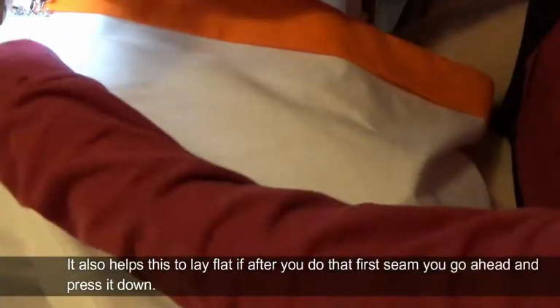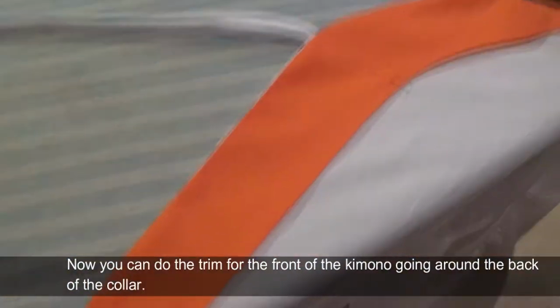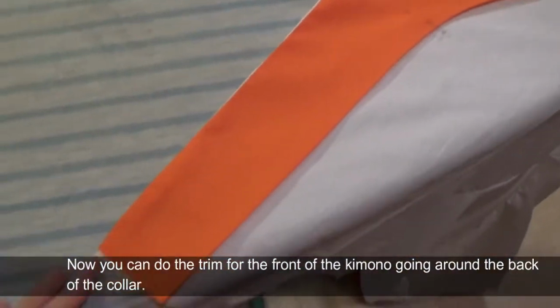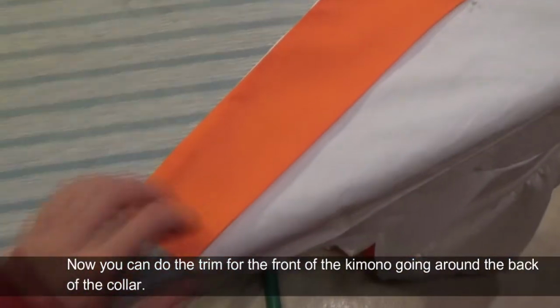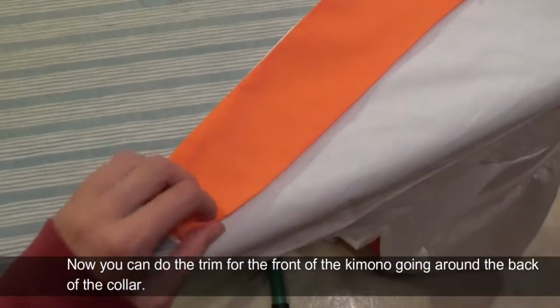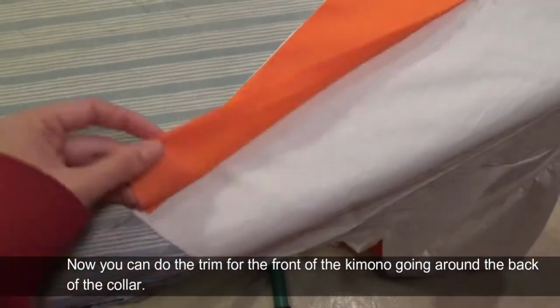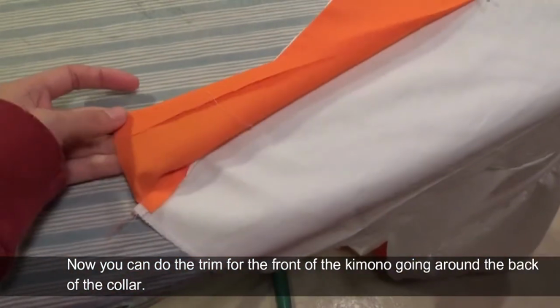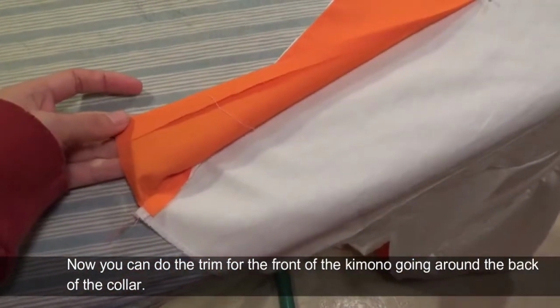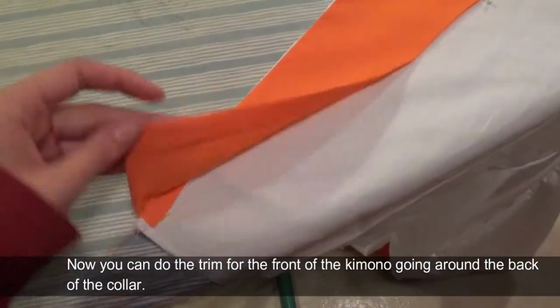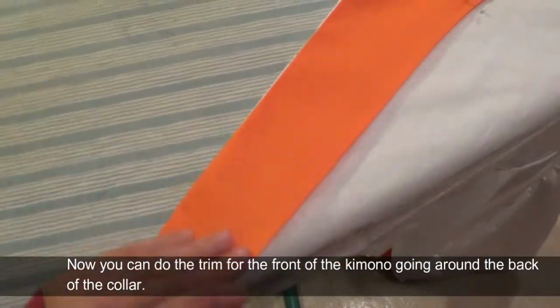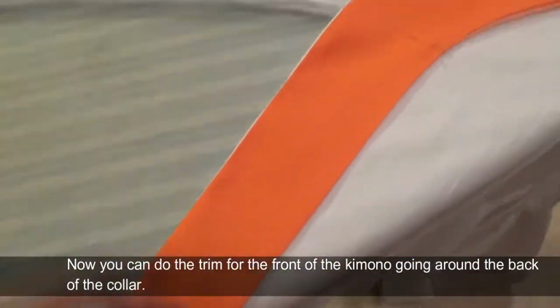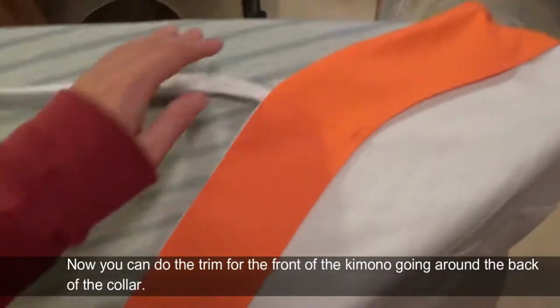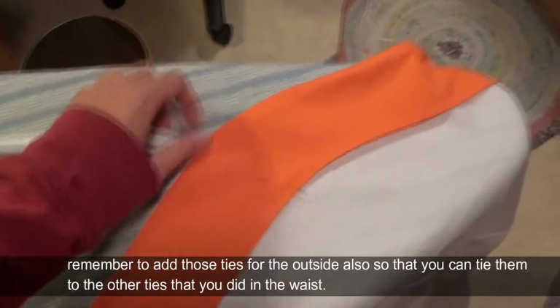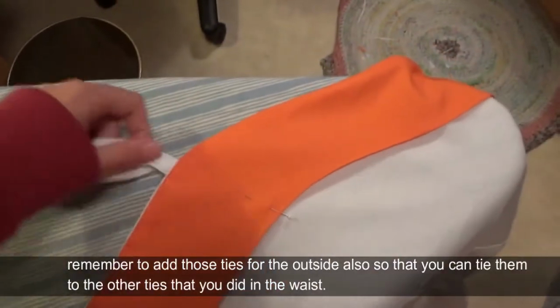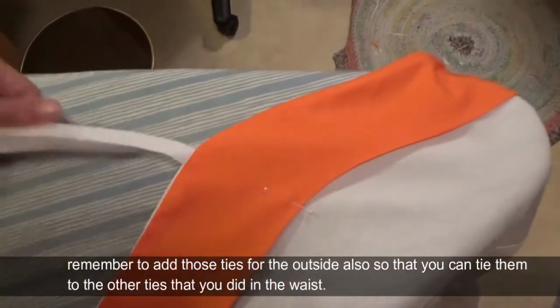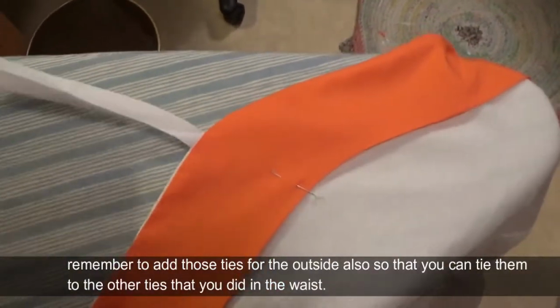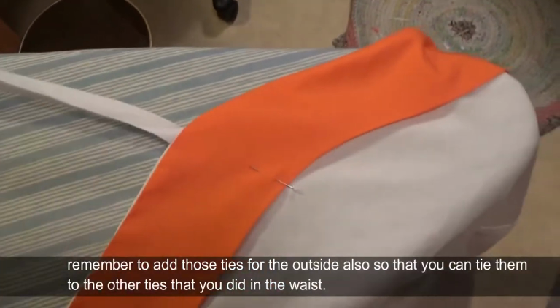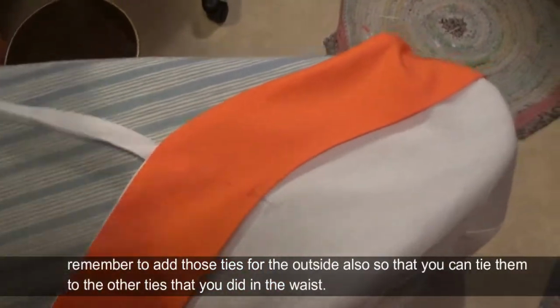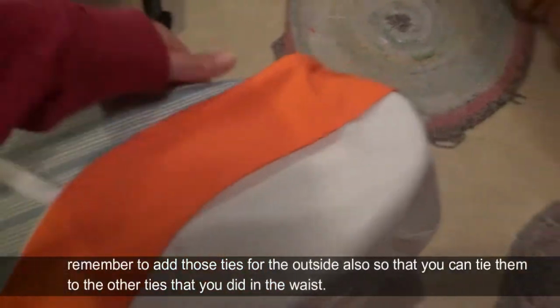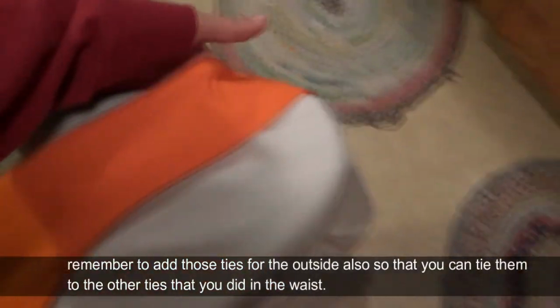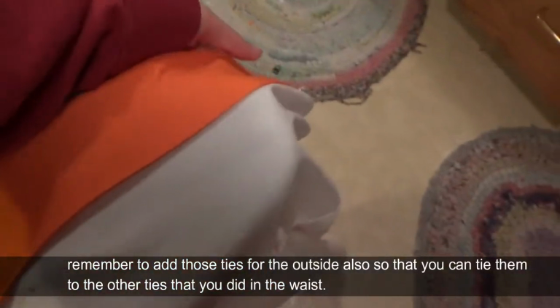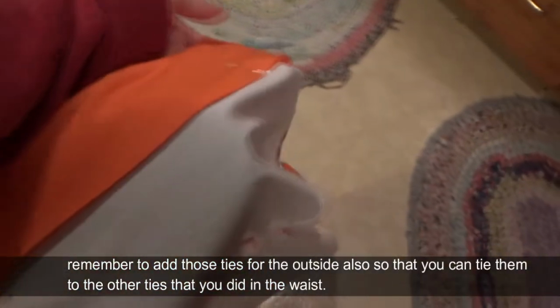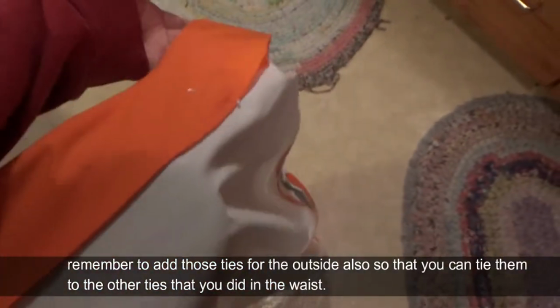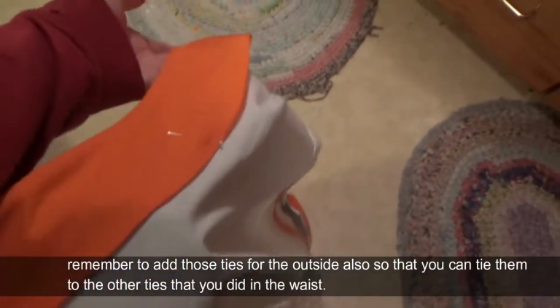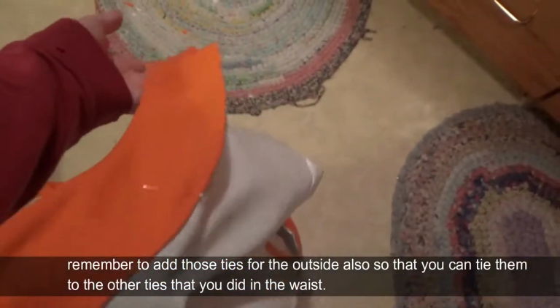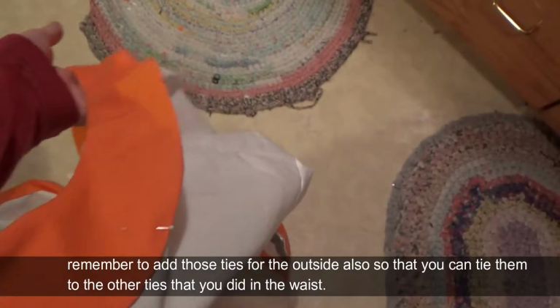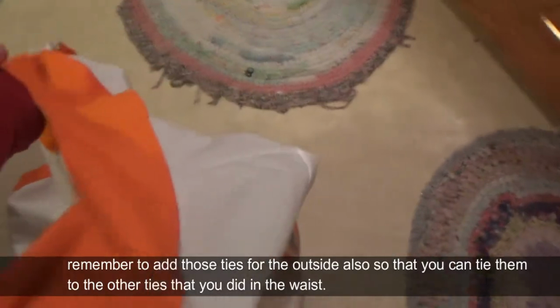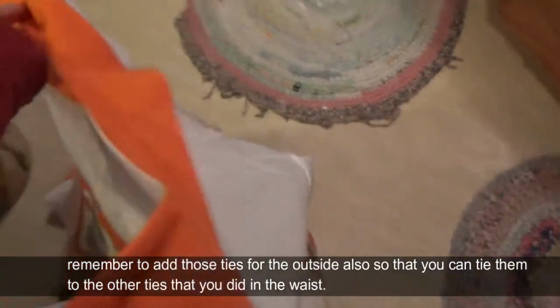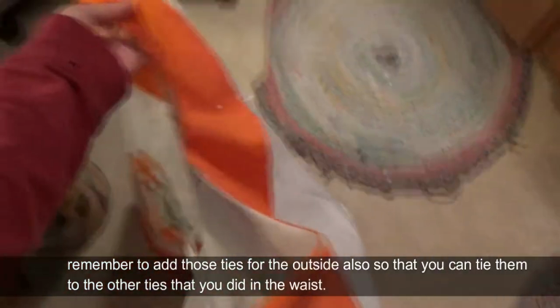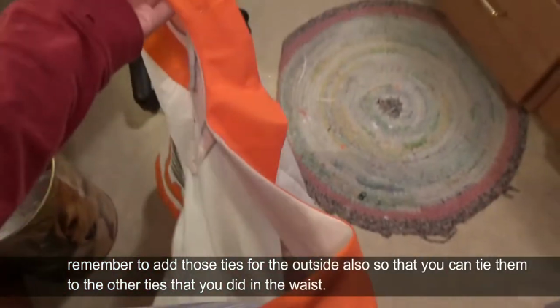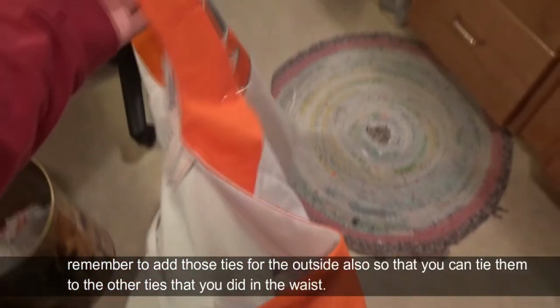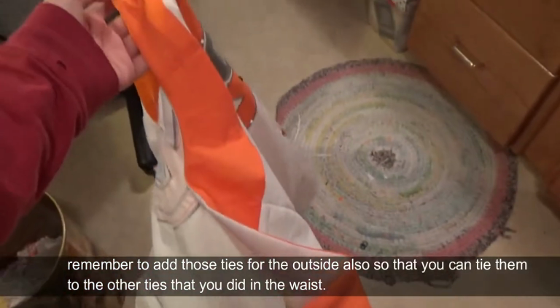Now you can do the trim for the front of the kimono going around the back of the collar. Remember to add those ties for the outside as well, so that you can tie them to the other ties that you did at the waist.